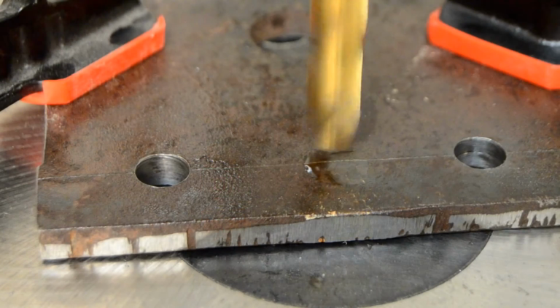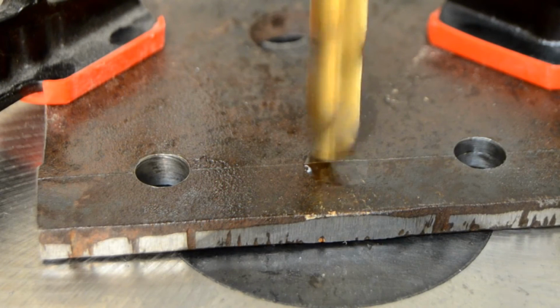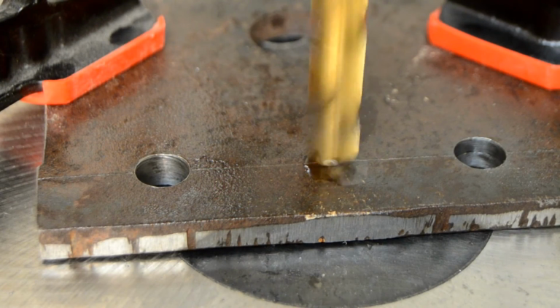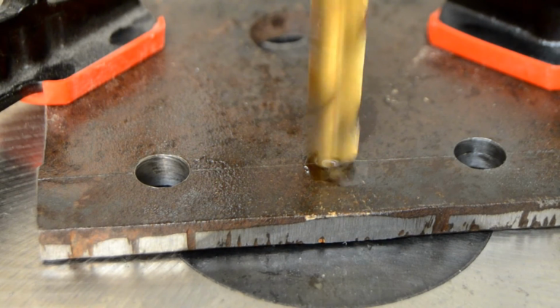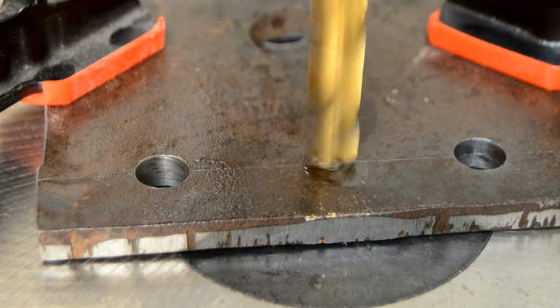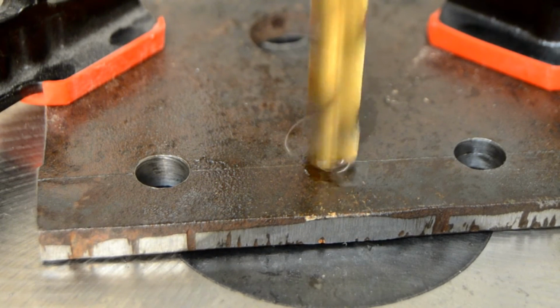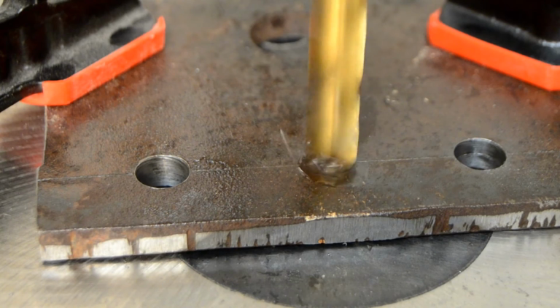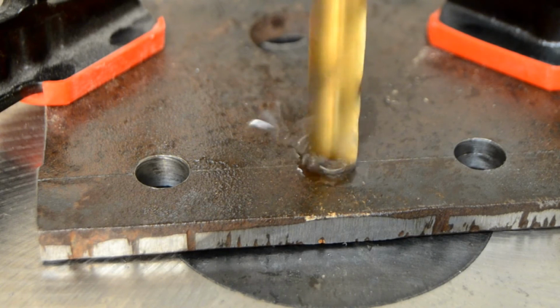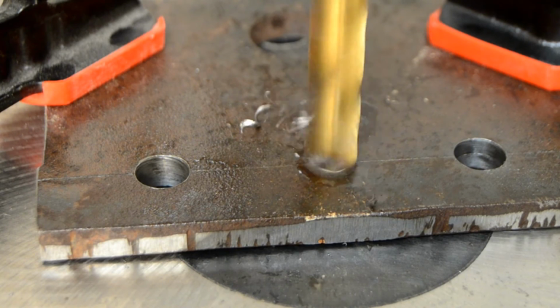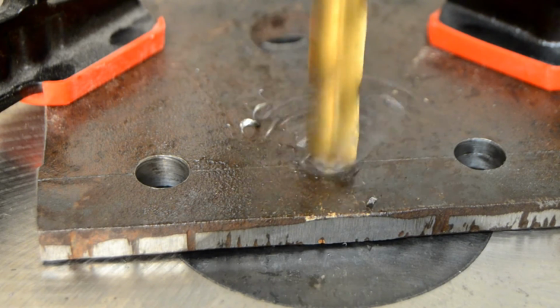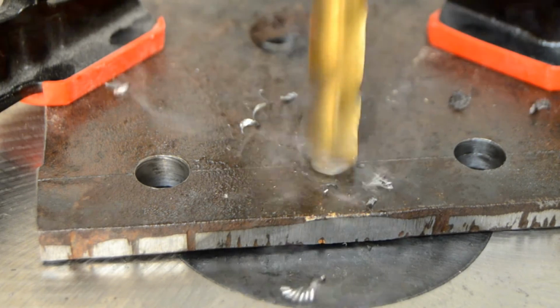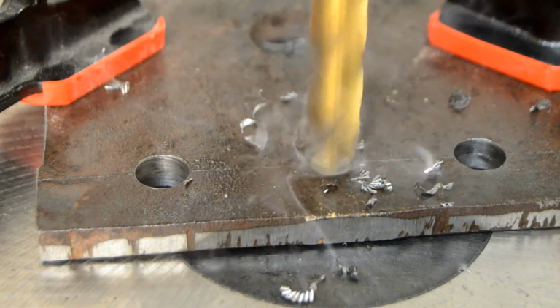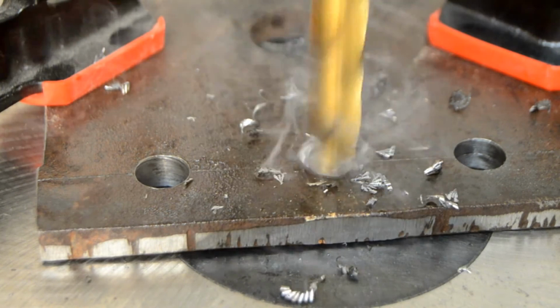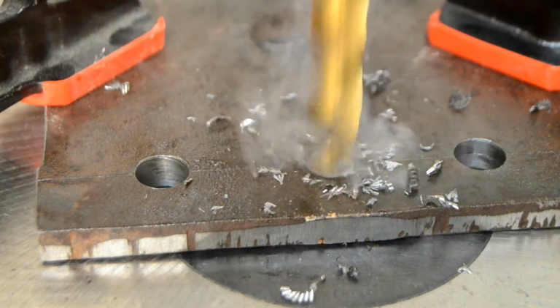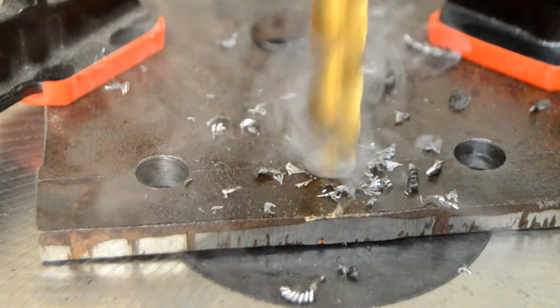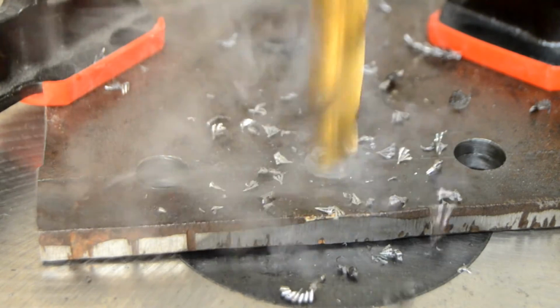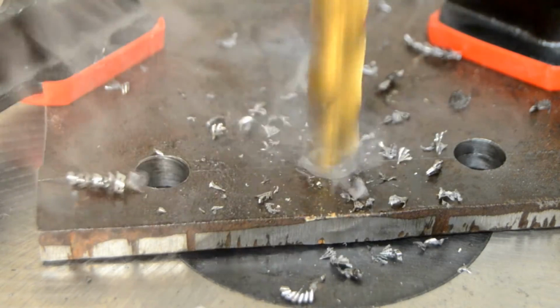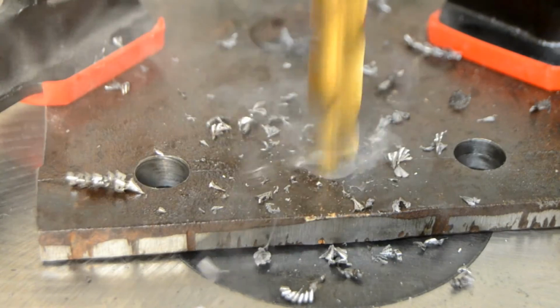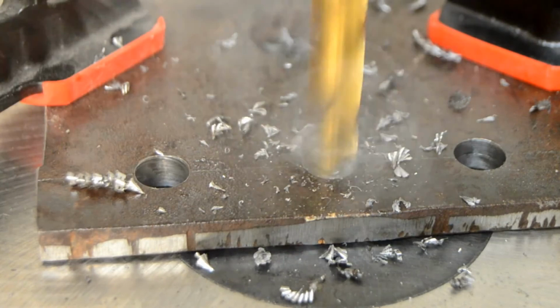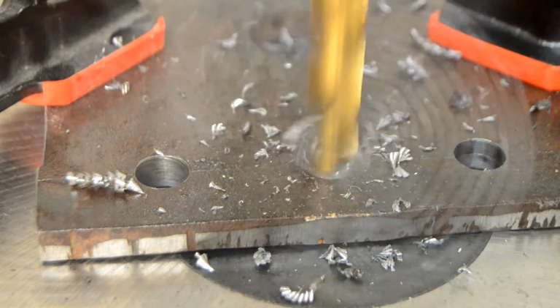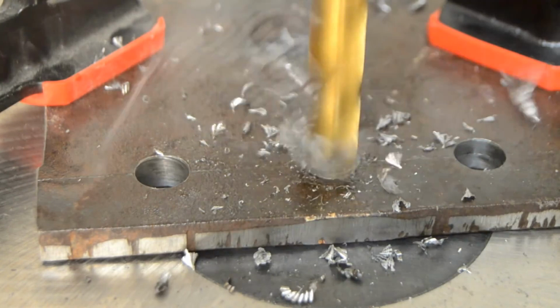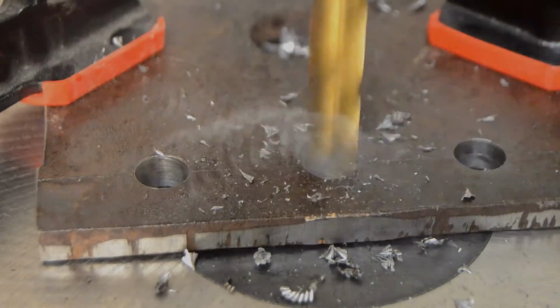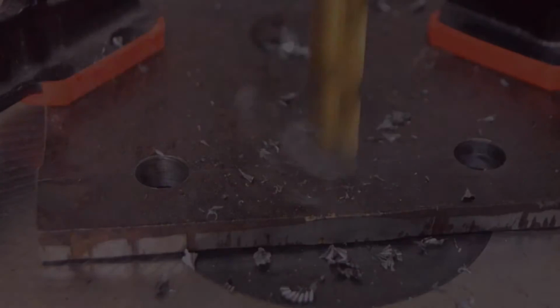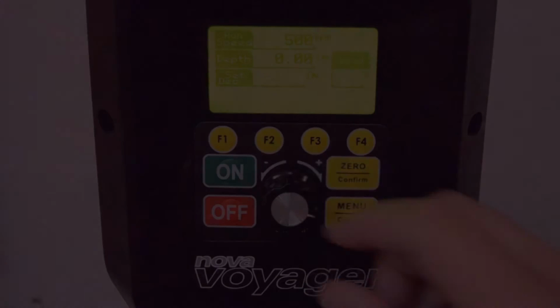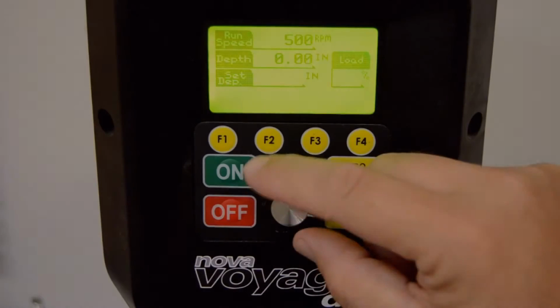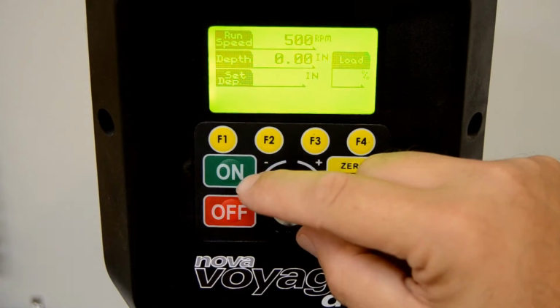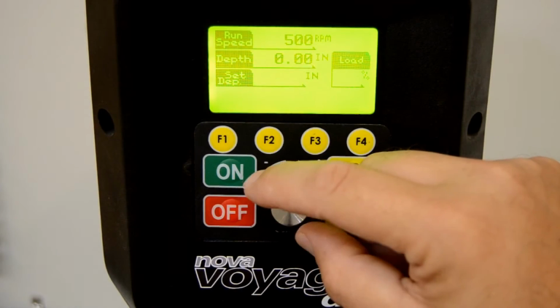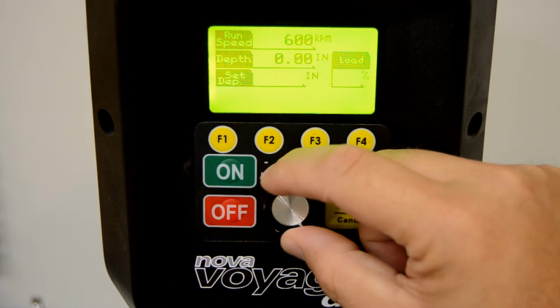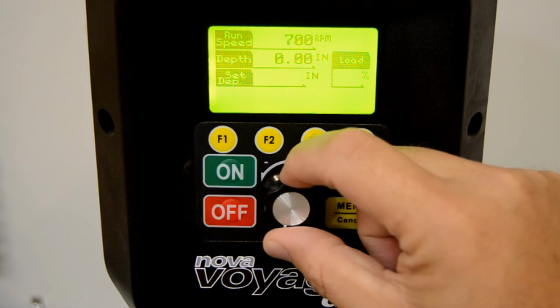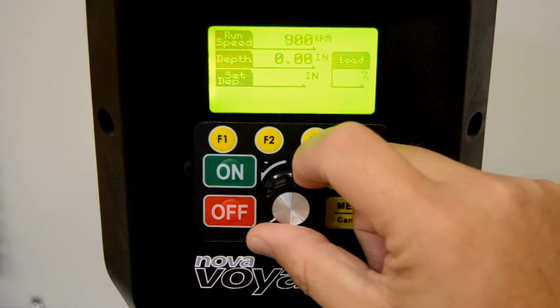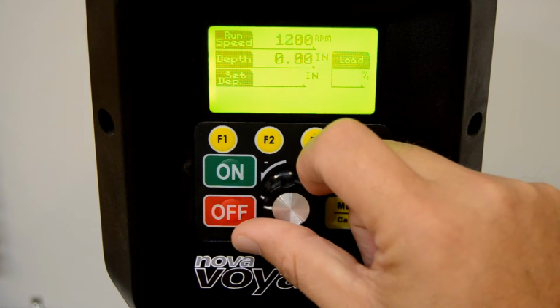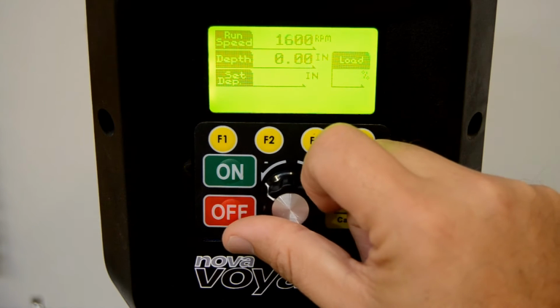And because it's direct drive with no belts or pulleys, it drills even difficult holes clean and smooth with virtually no runout or chatter. You can select the speed you want to drill at with a simple turn of the adjustment dial.